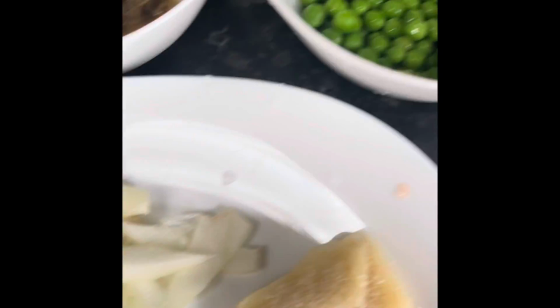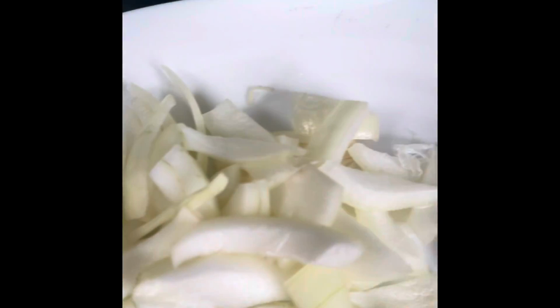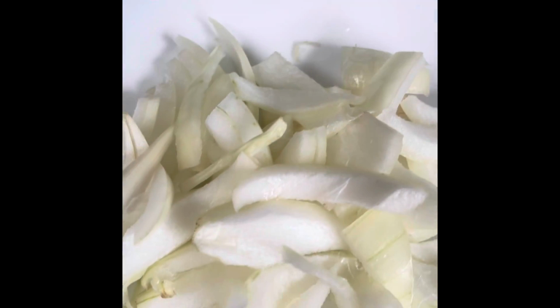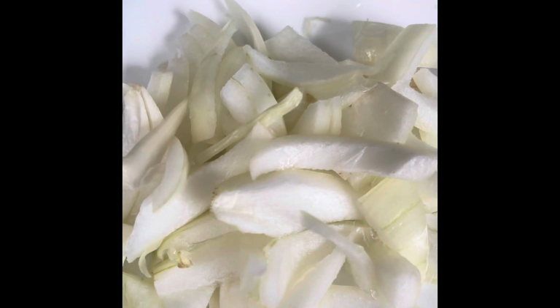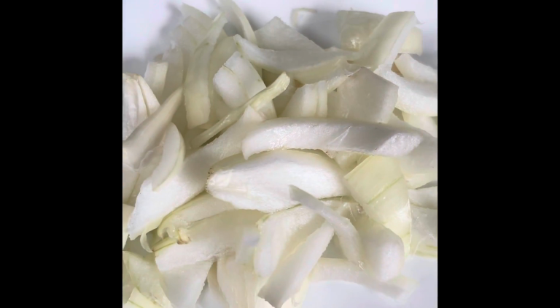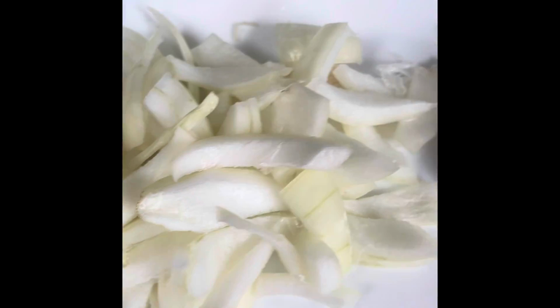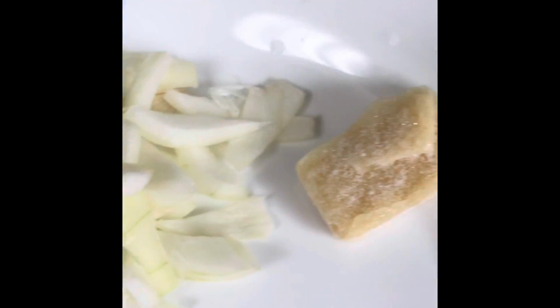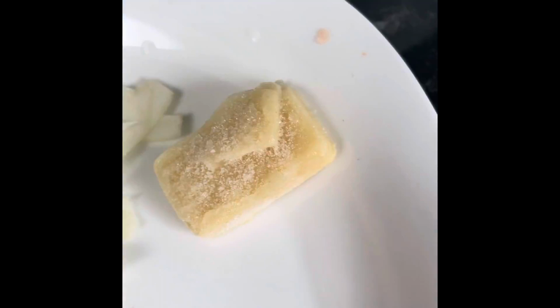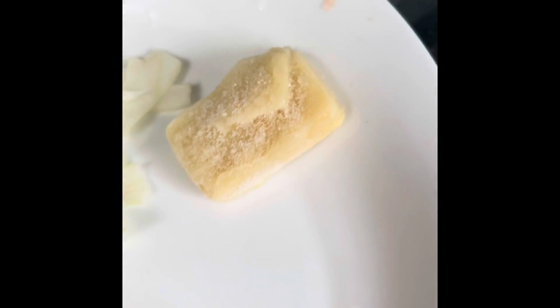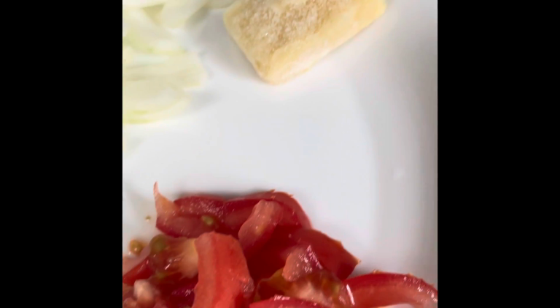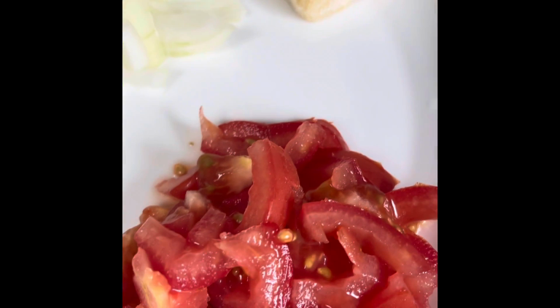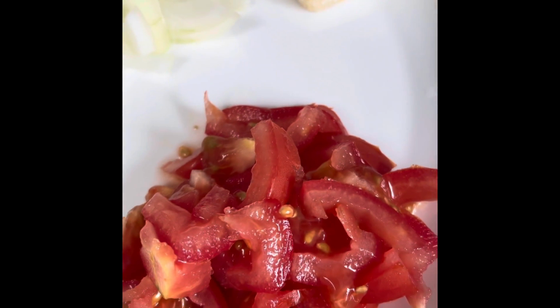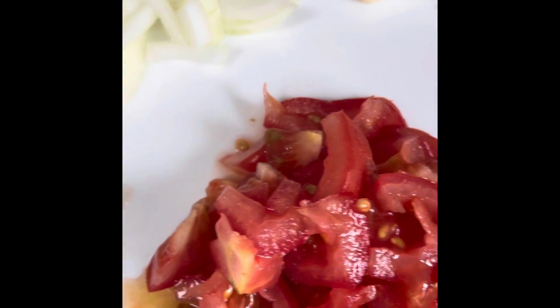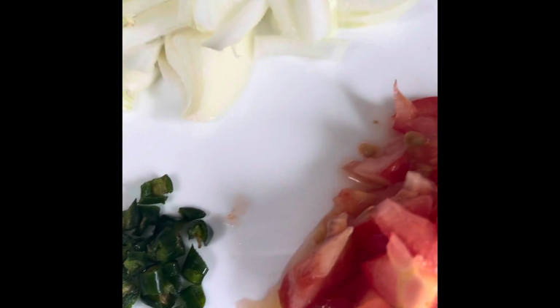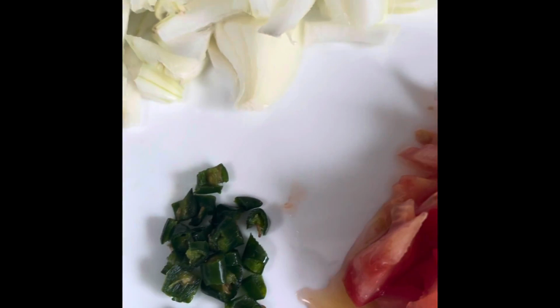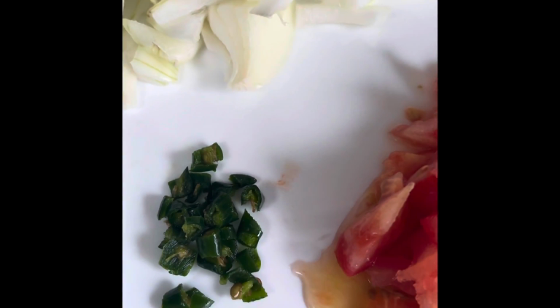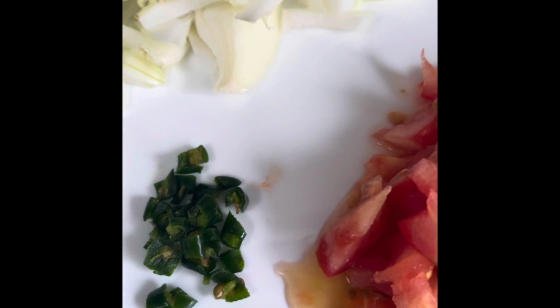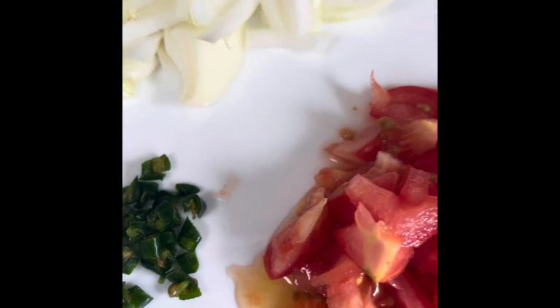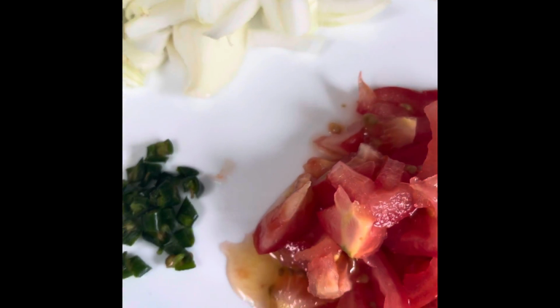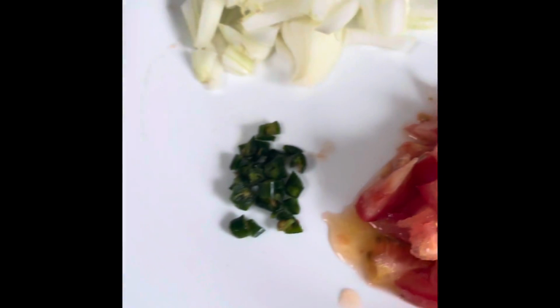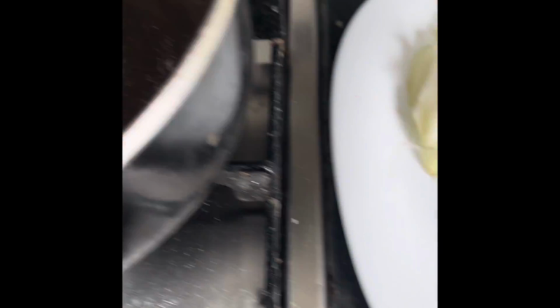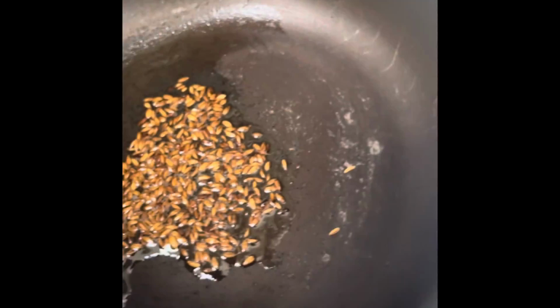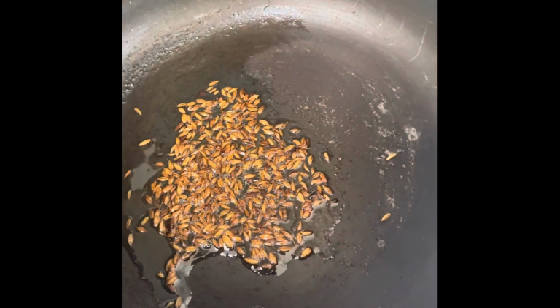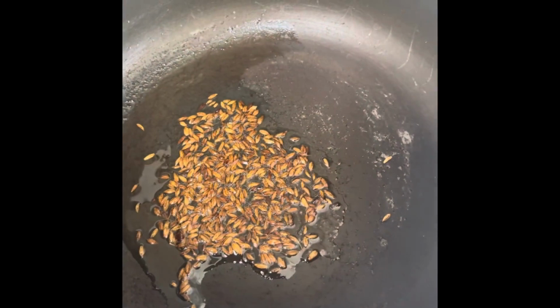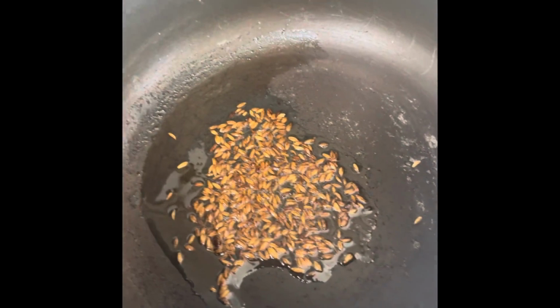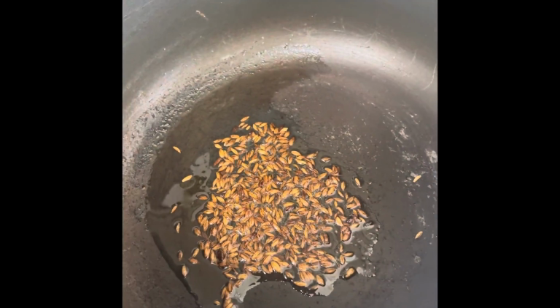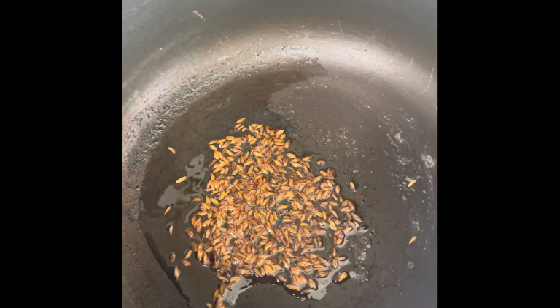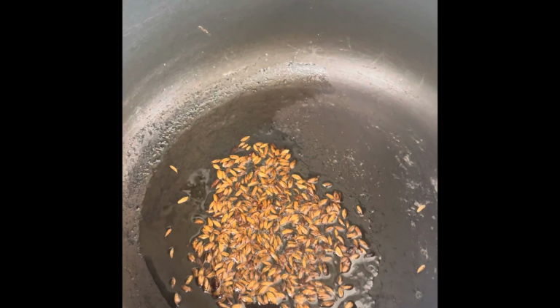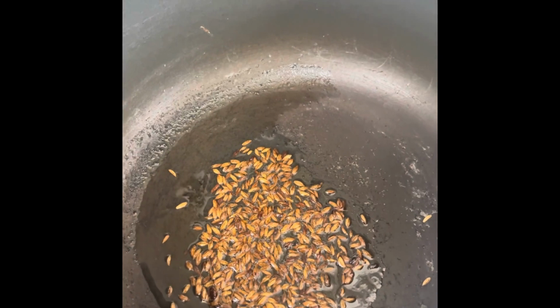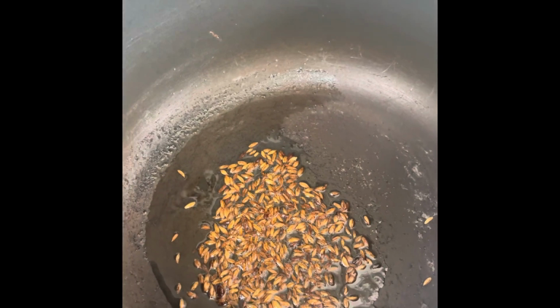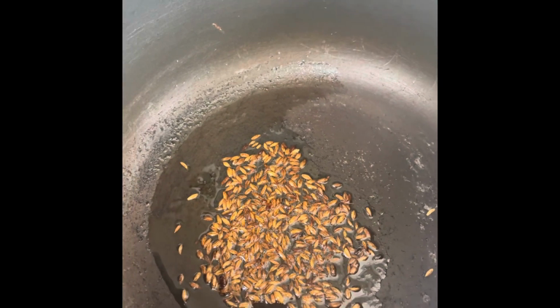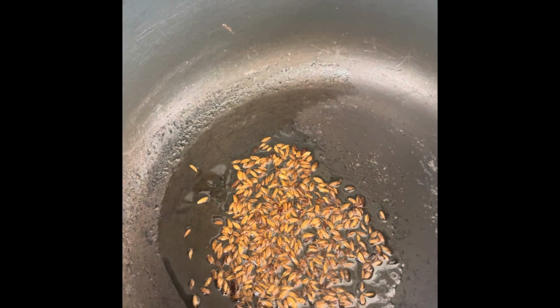I've taken a piece of onion, ginger garlic, tomato, green chilli, and in oil I've put in the cumin seeds.